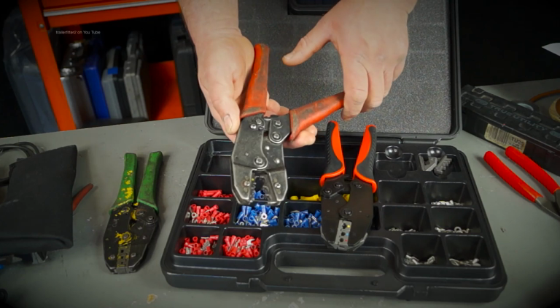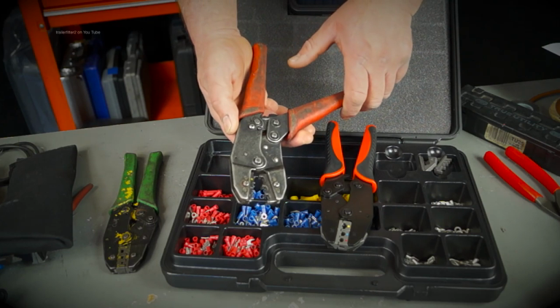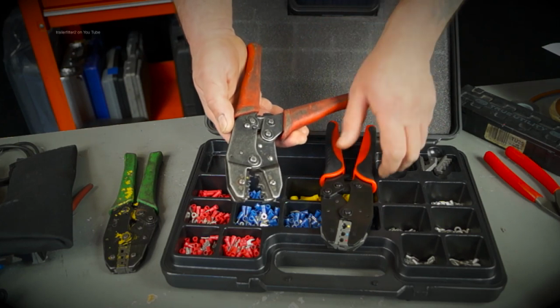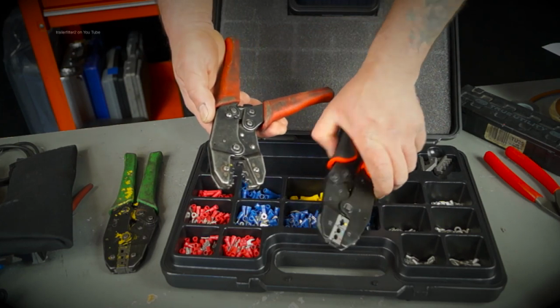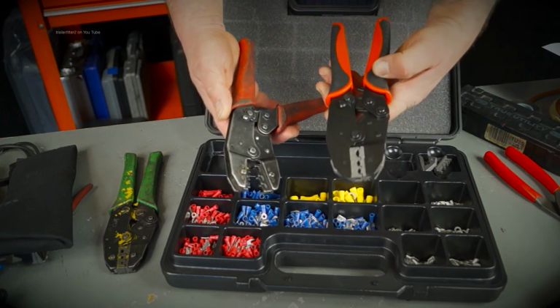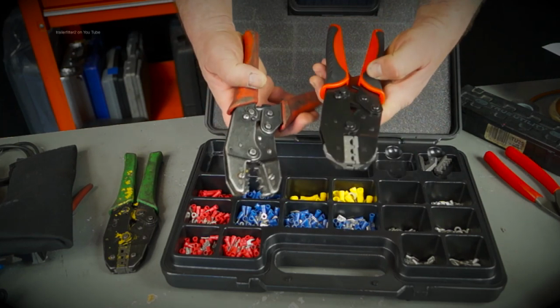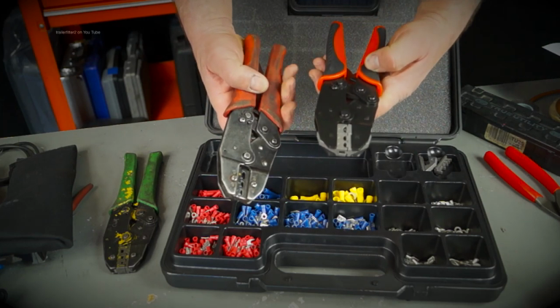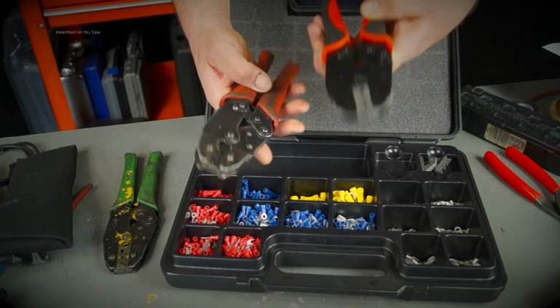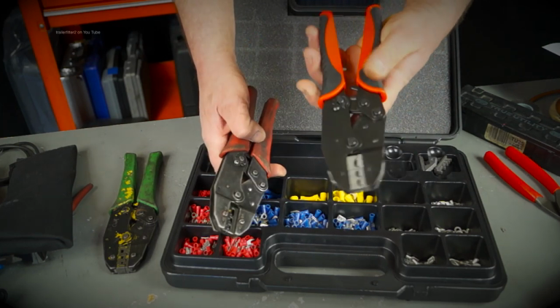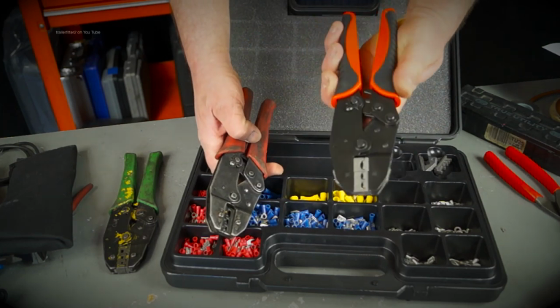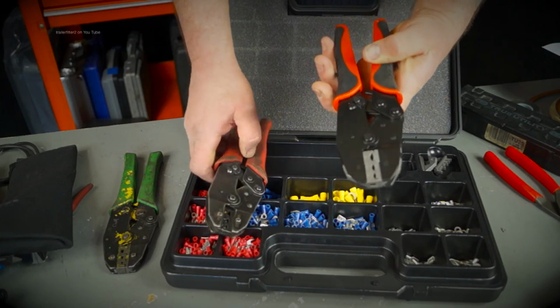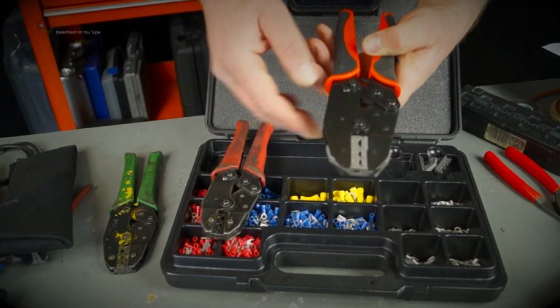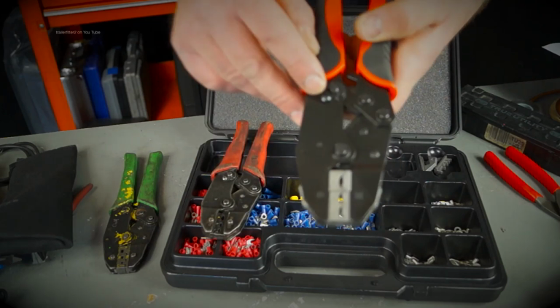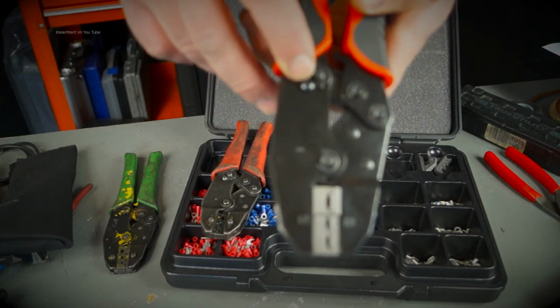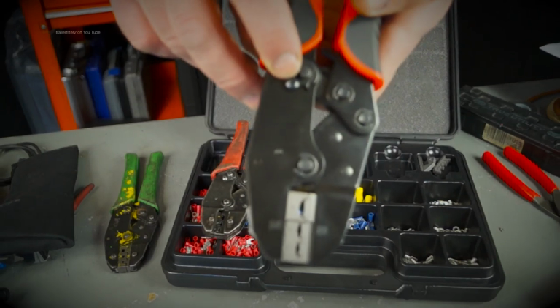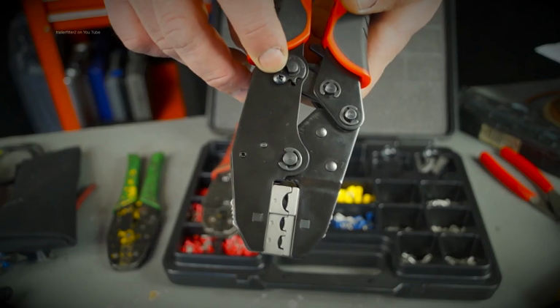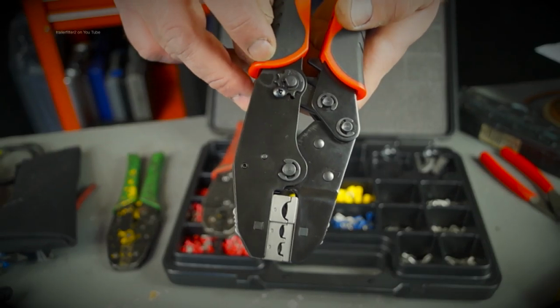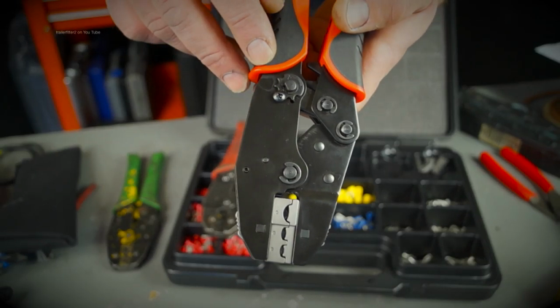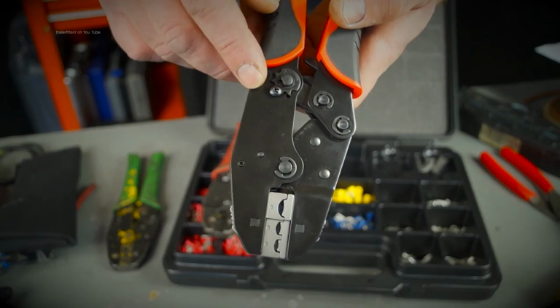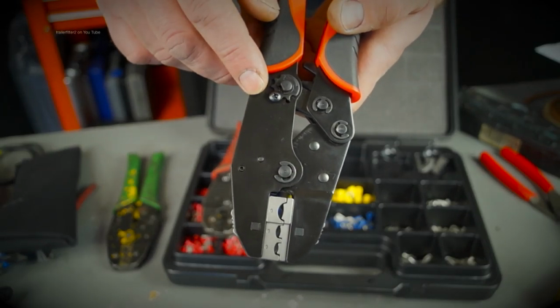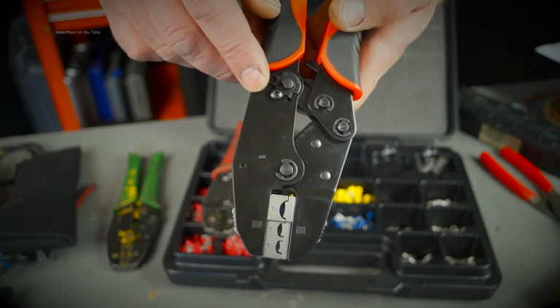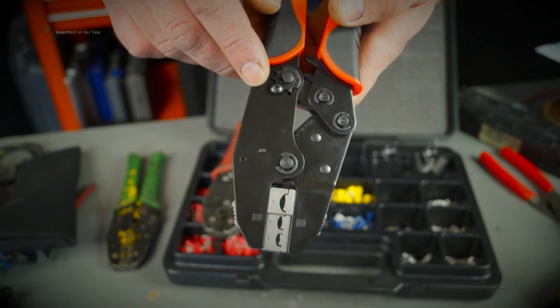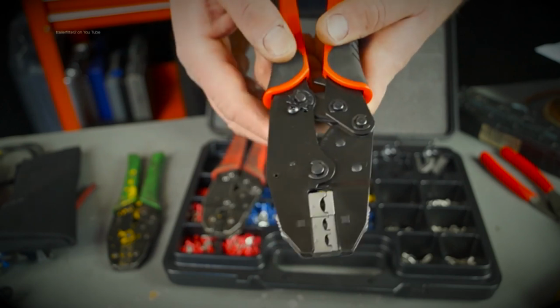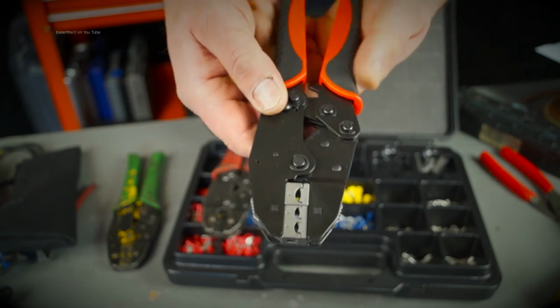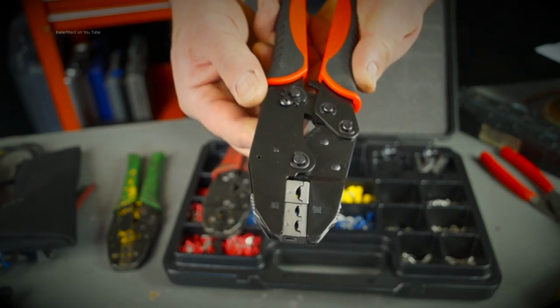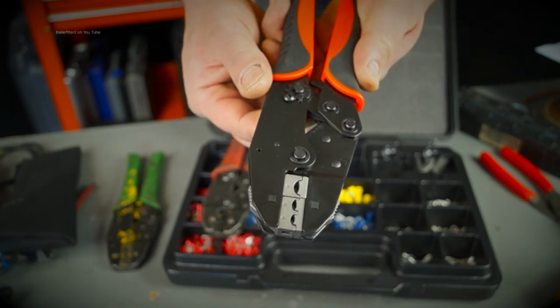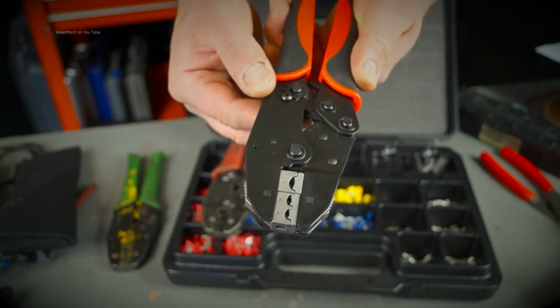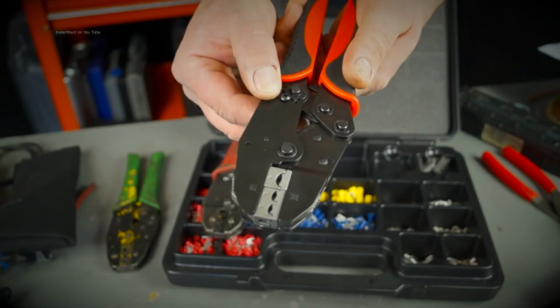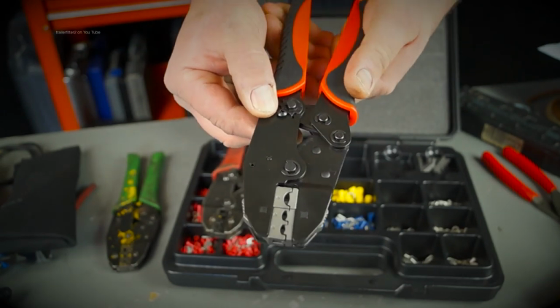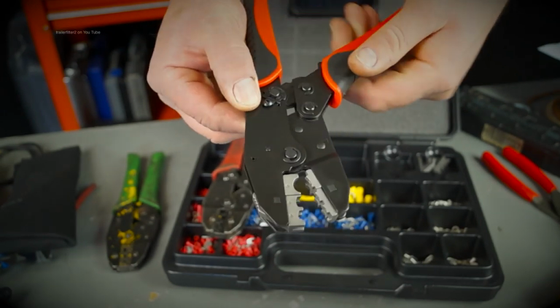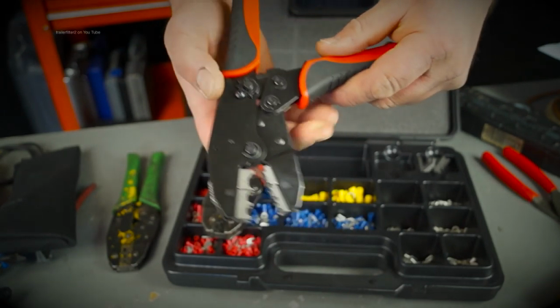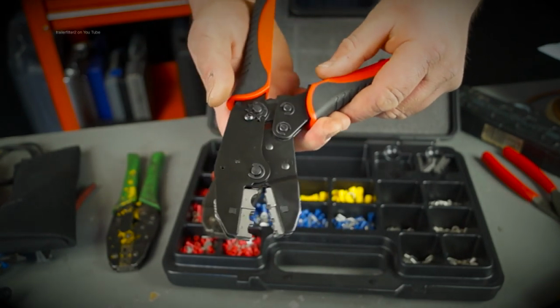It has a ratchet and click-off mechanism, which you also have here. The design is exactly the same except you have interchangeable heads. You also have an adjuster to wind up the spring a bit more when it gets slack, so these will last a long time.